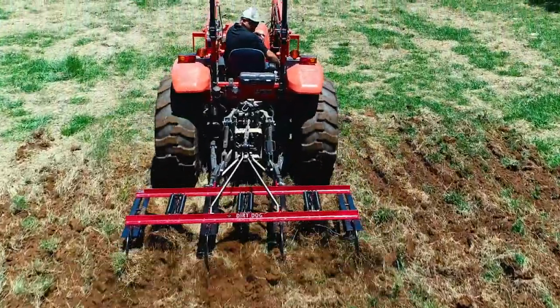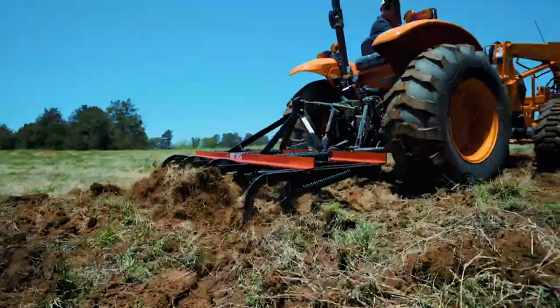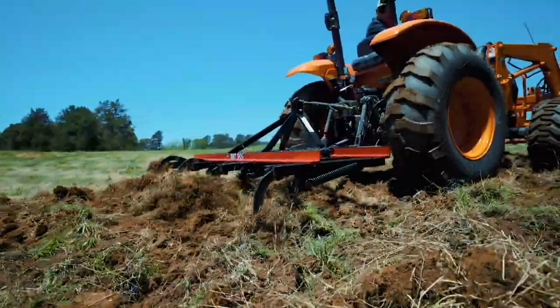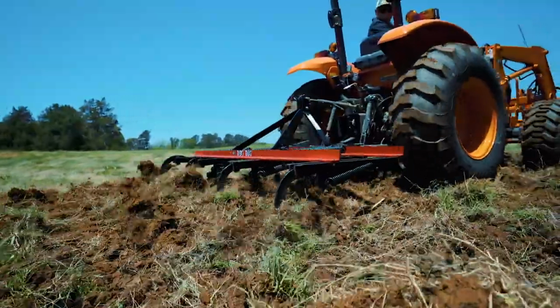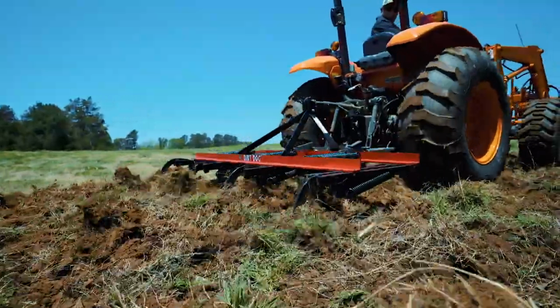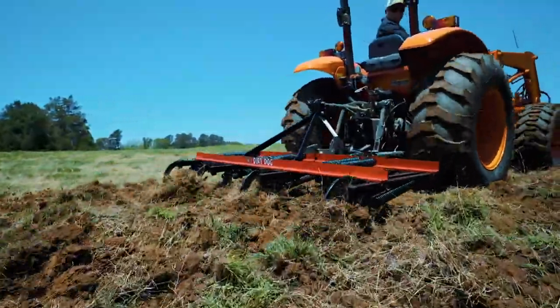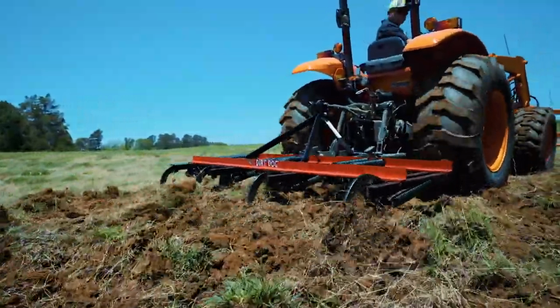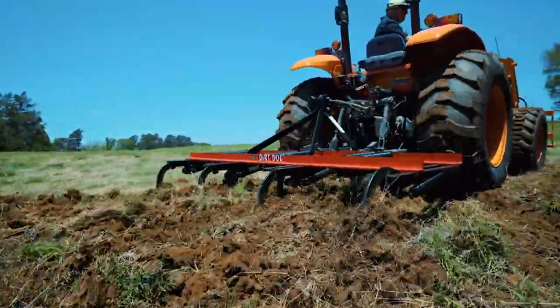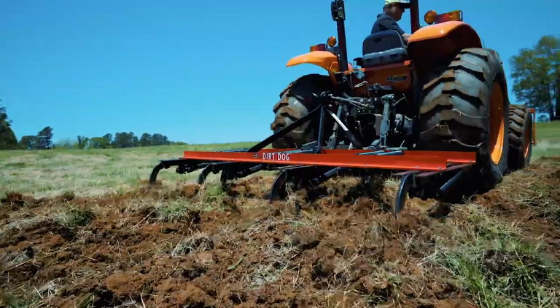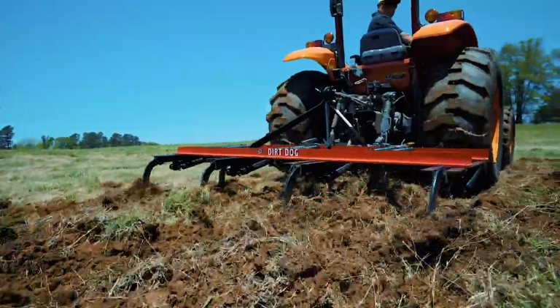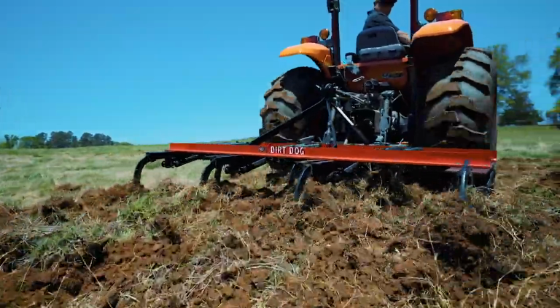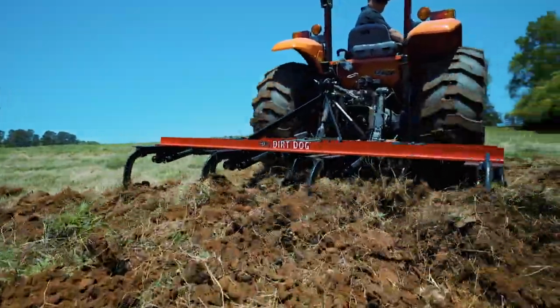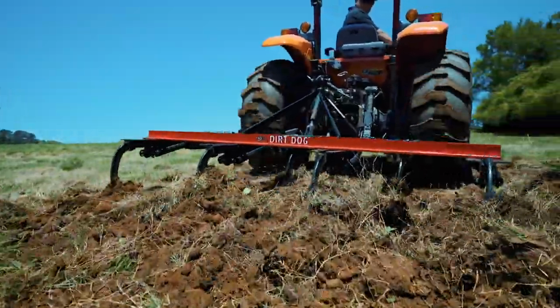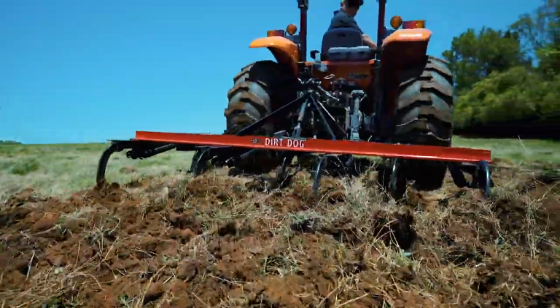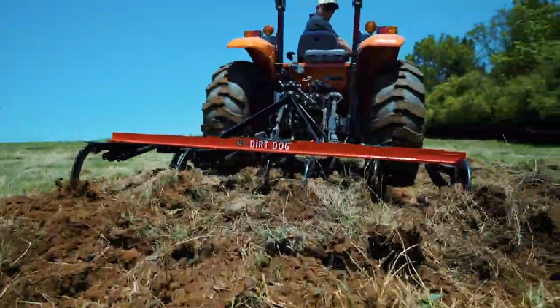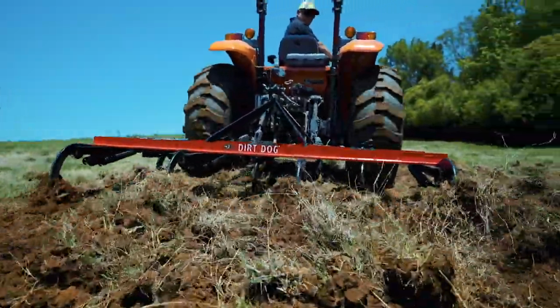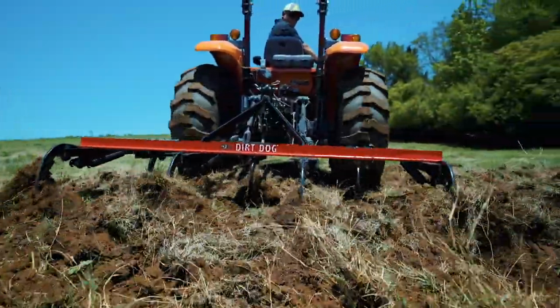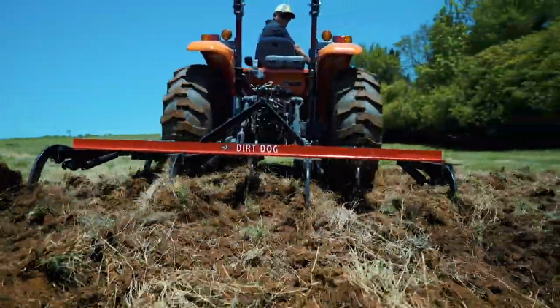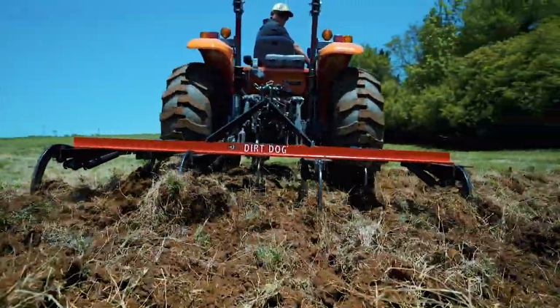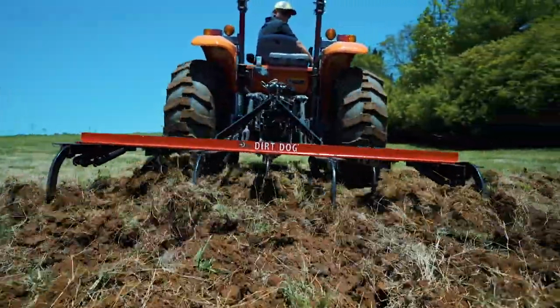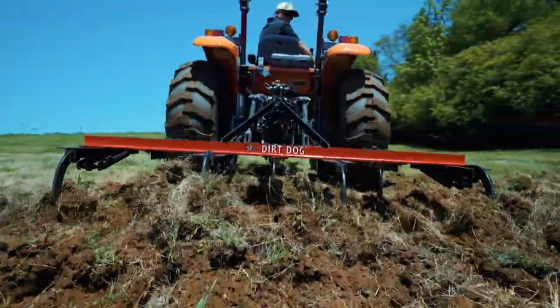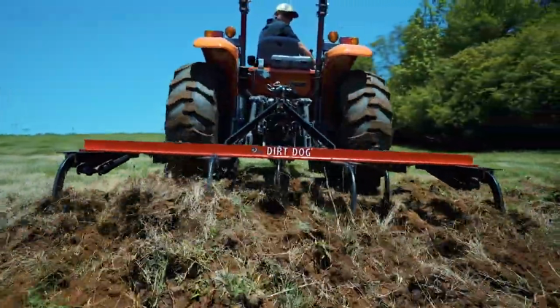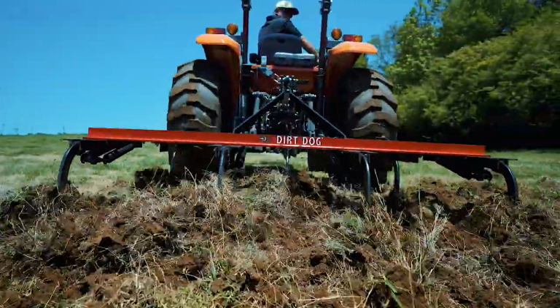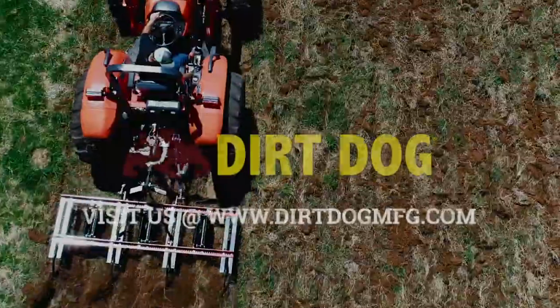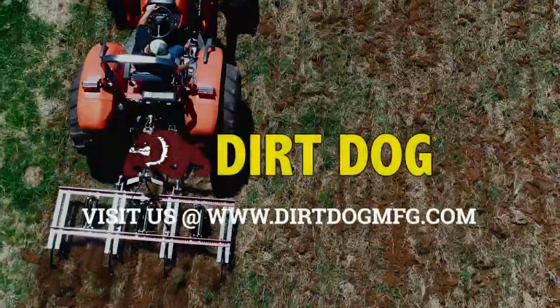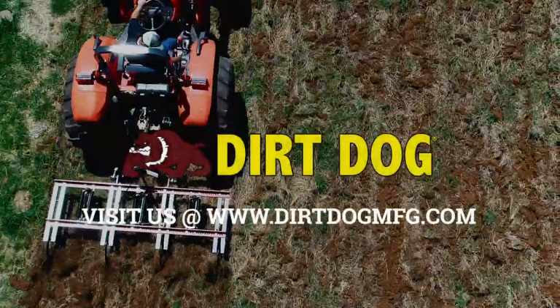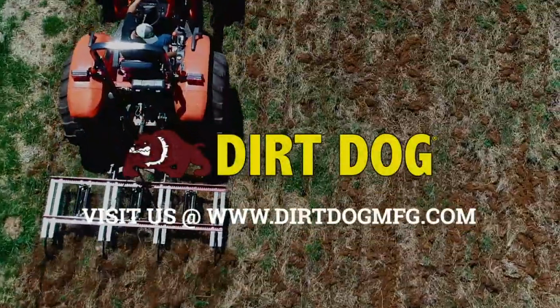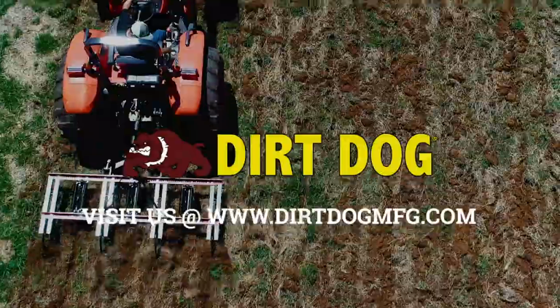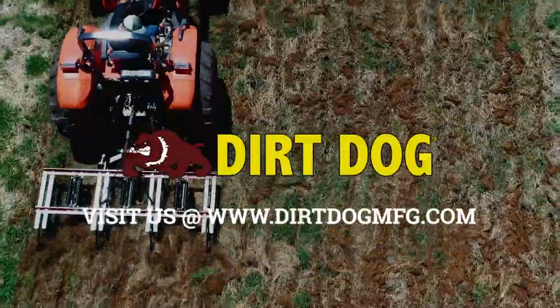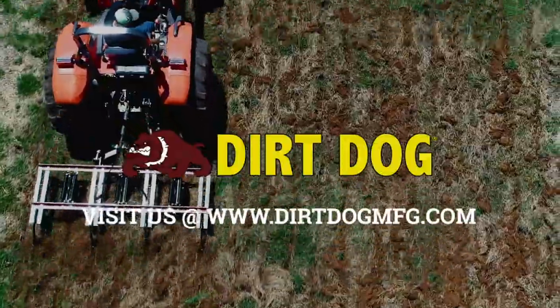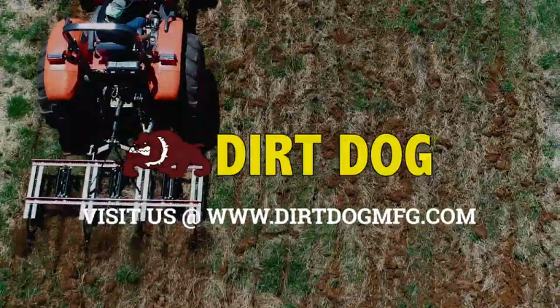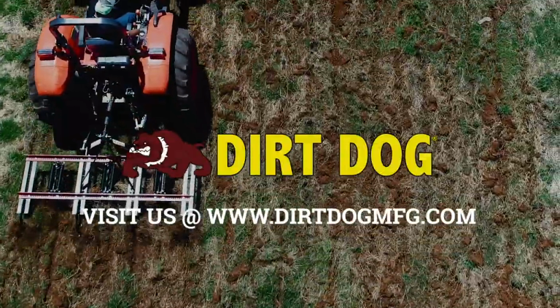See our full line of equipment and find your Dirt Dog dealer at DirtDogMFG.com. Dirt Dog, American-made in Commerce, Georgia. Available nationwide.